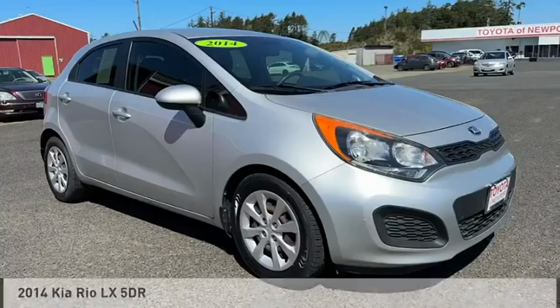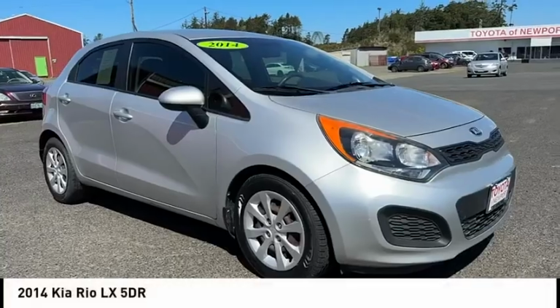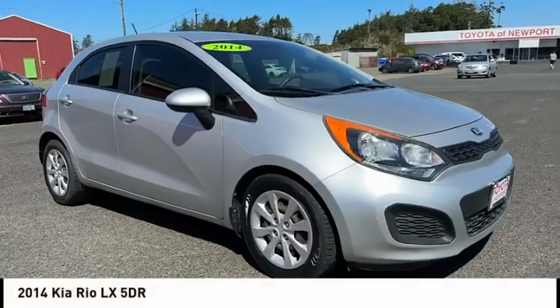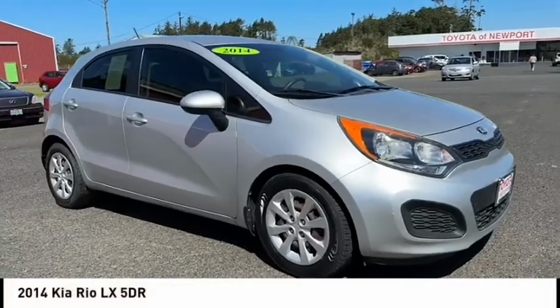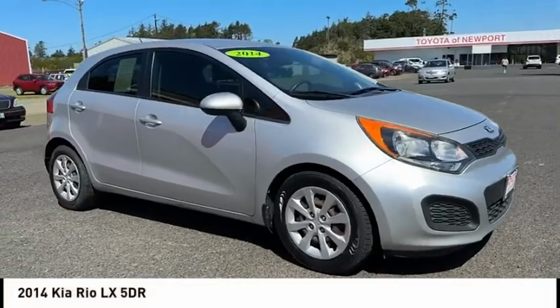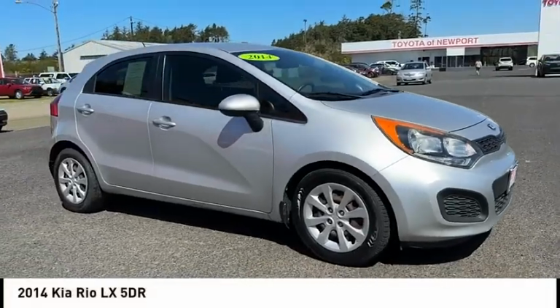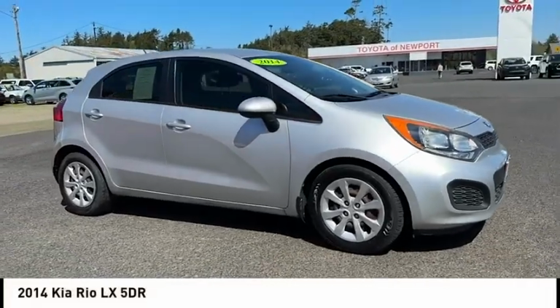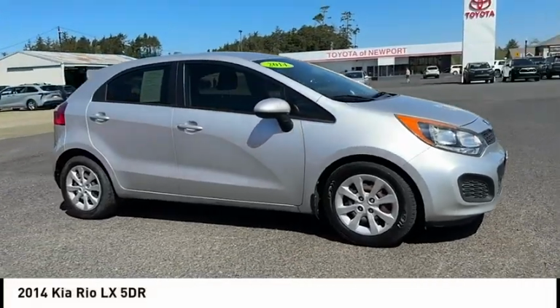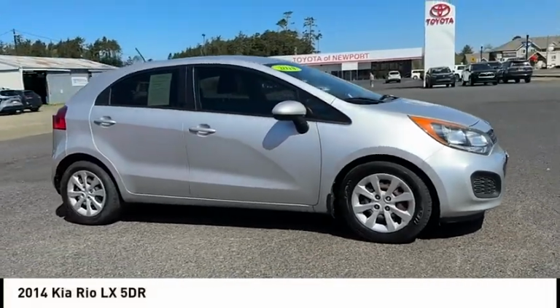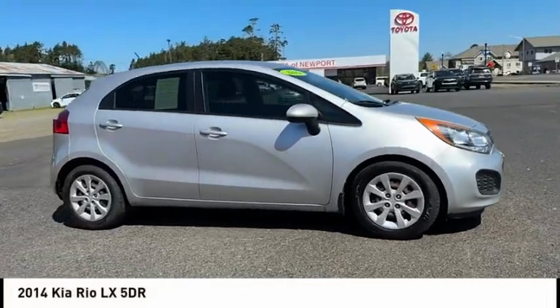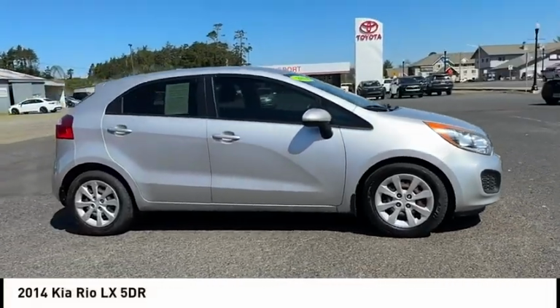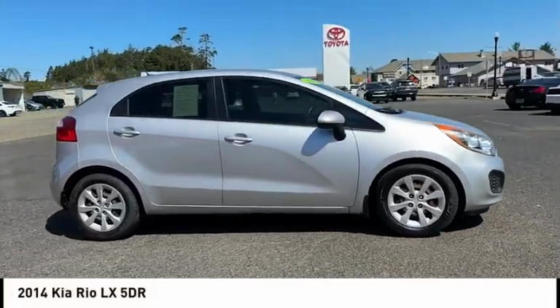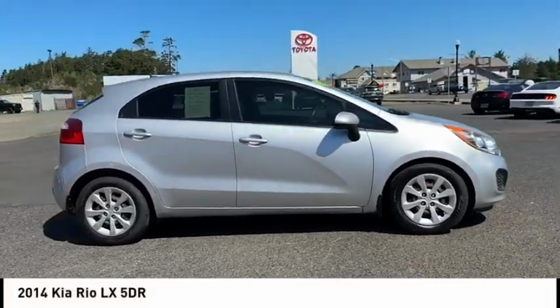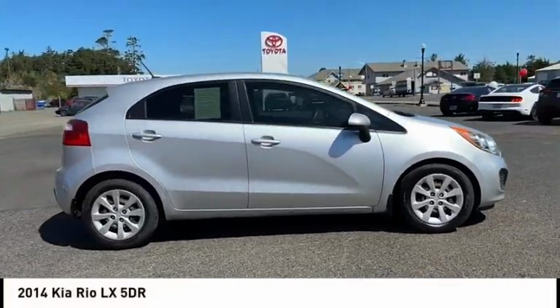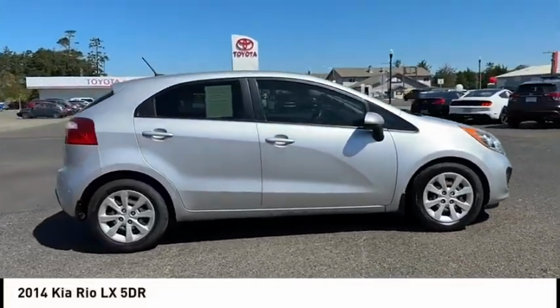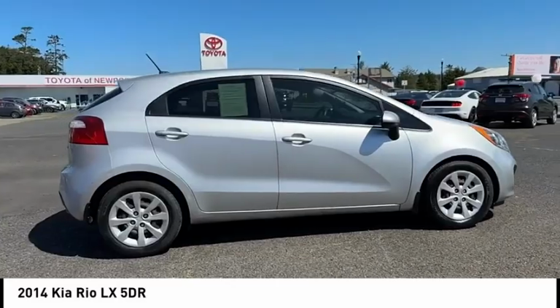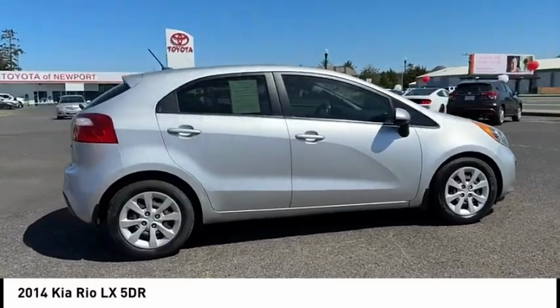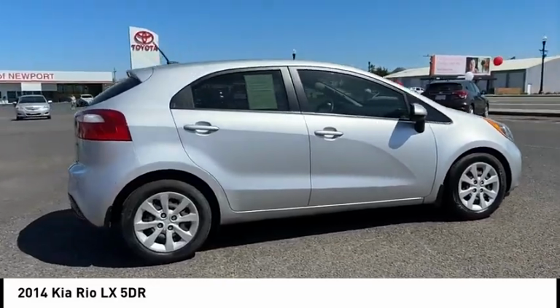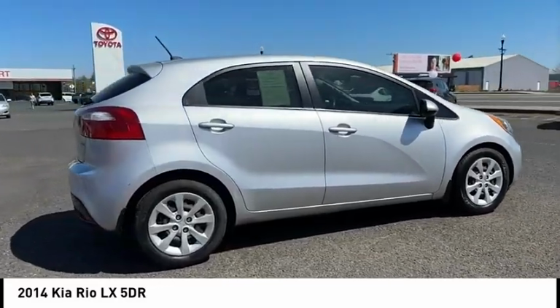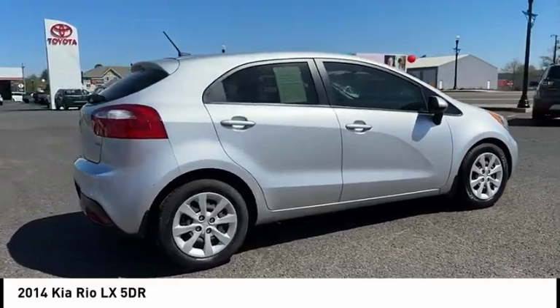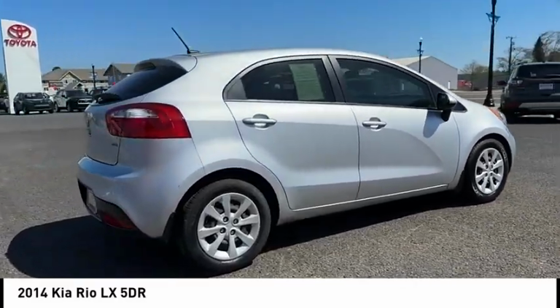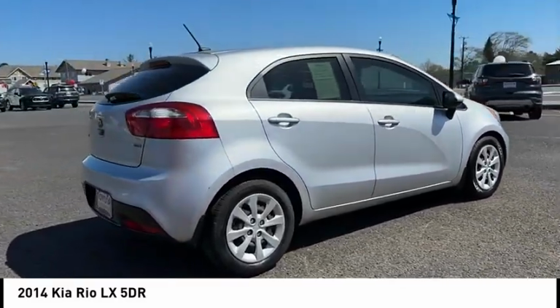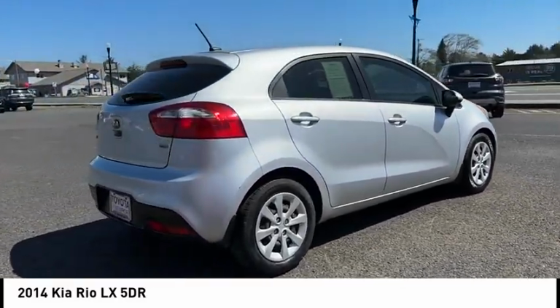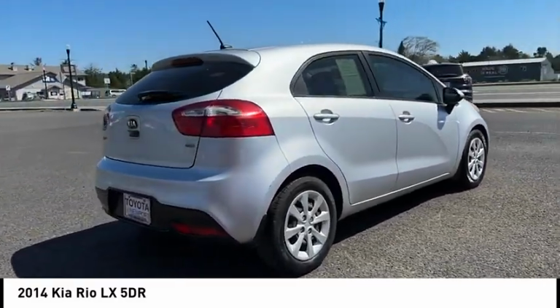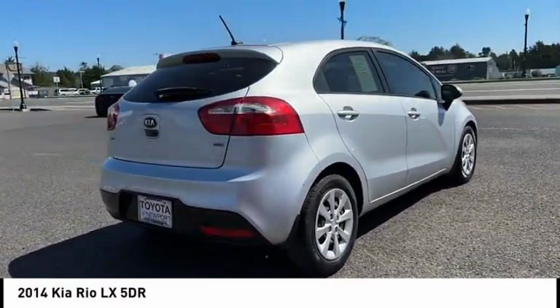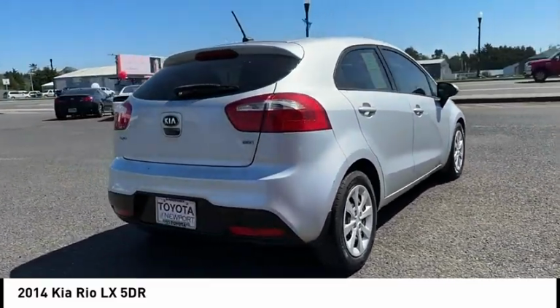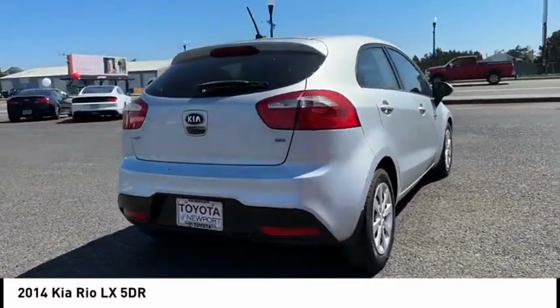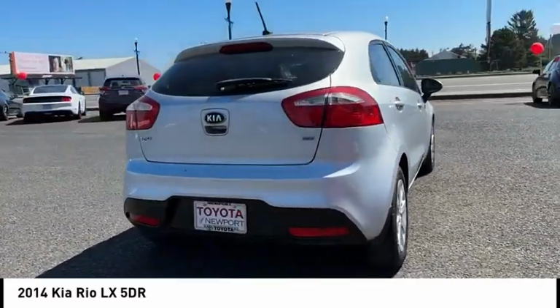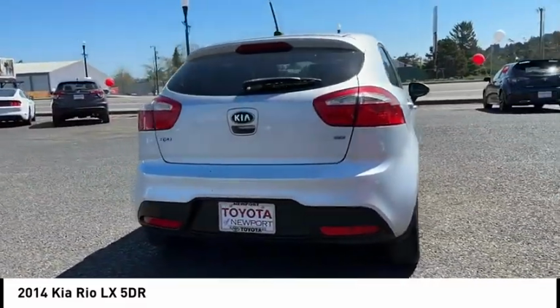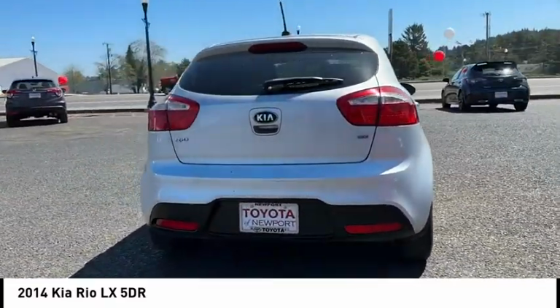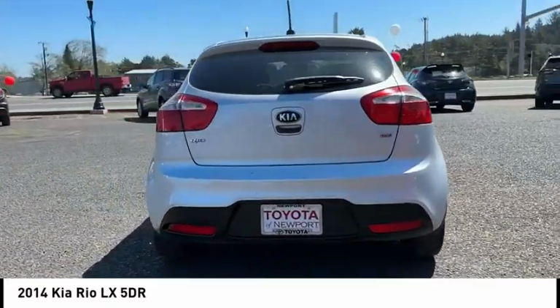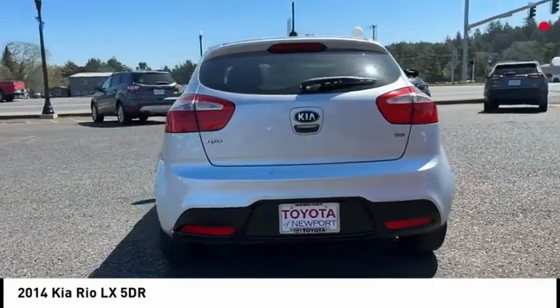You are going to love the 2014 Rio. The Rio delivers sprightly performance, great fuel economy, and agile handling all in a stylish package.